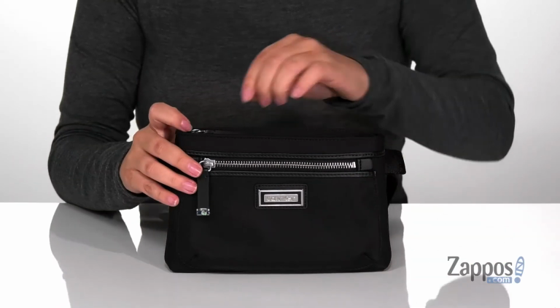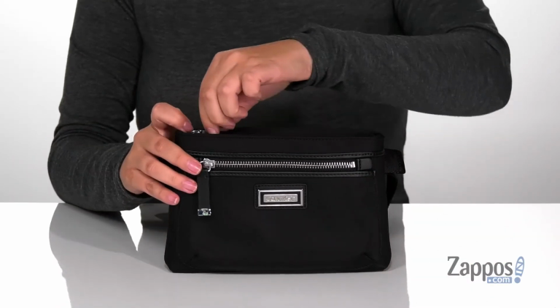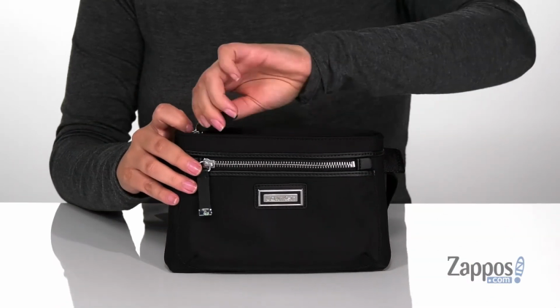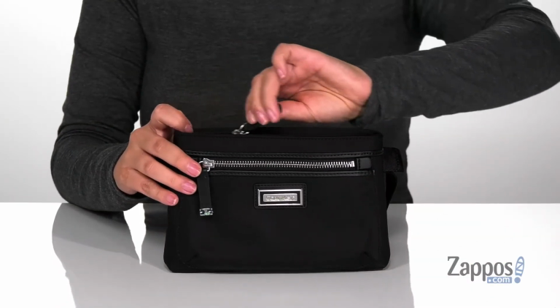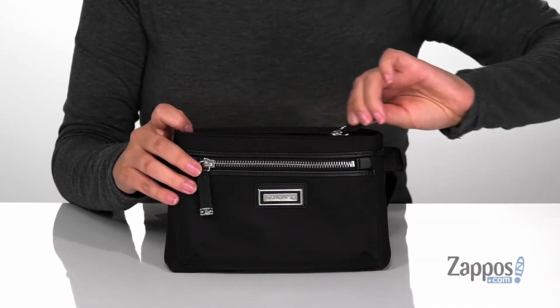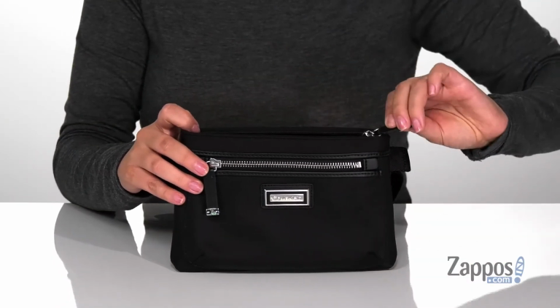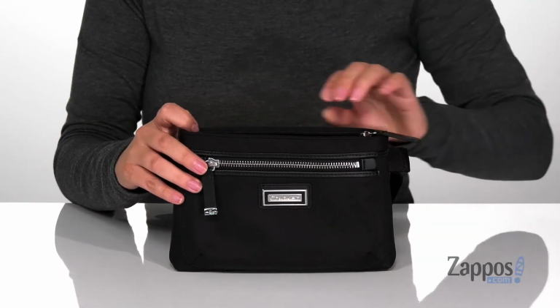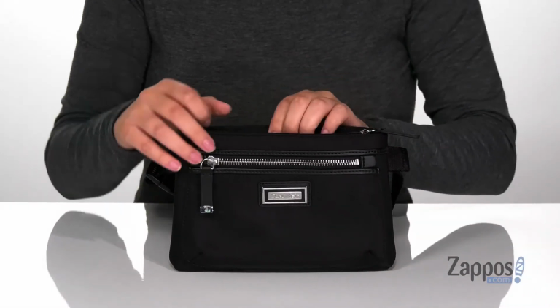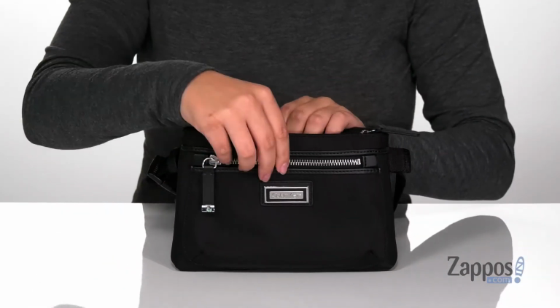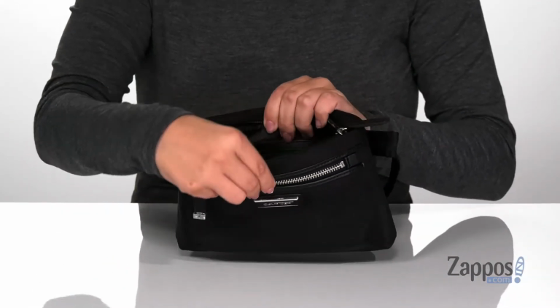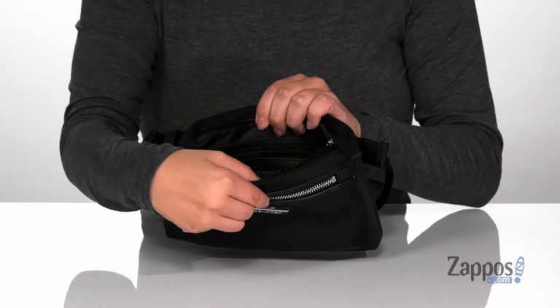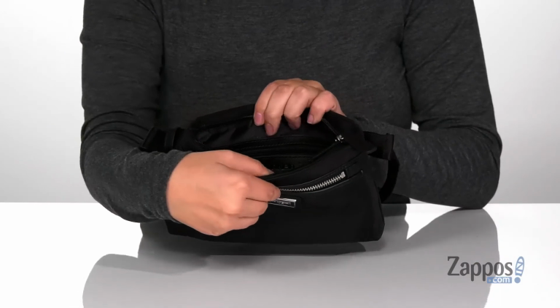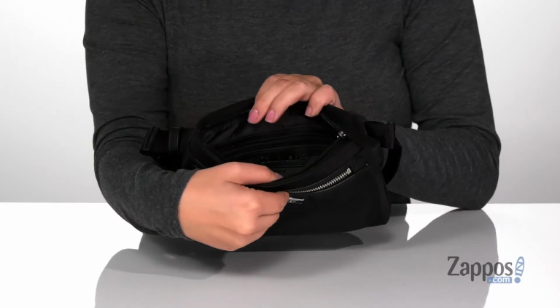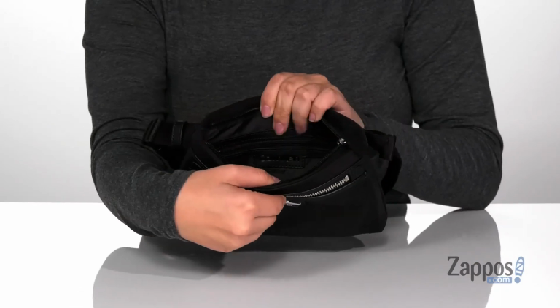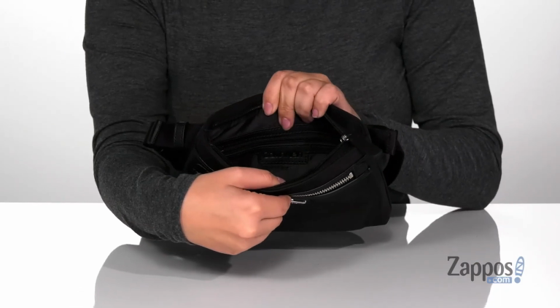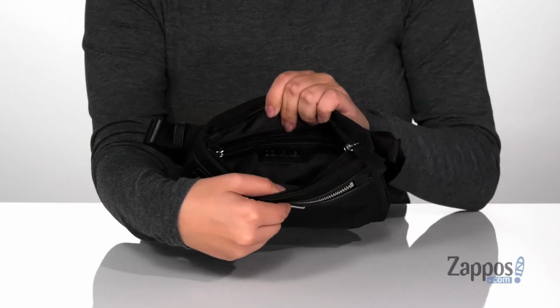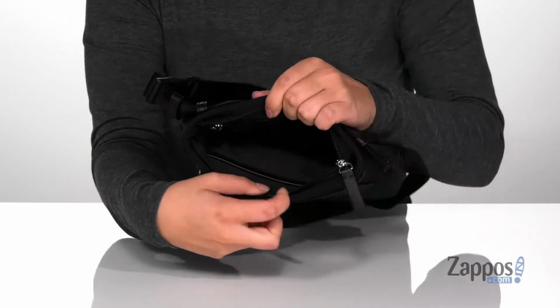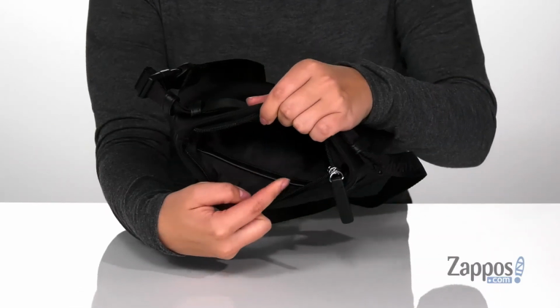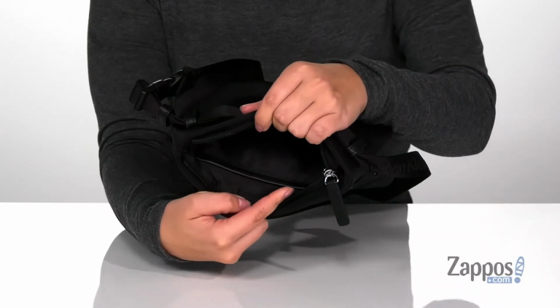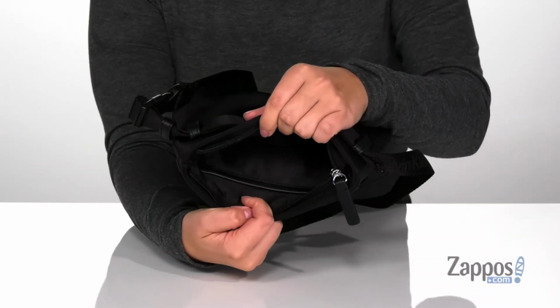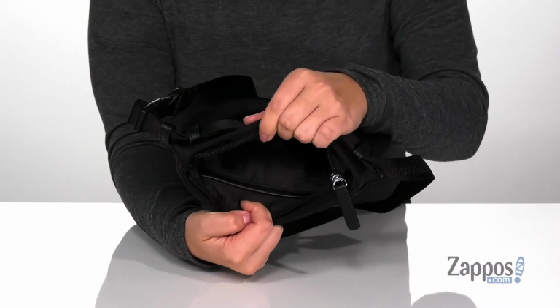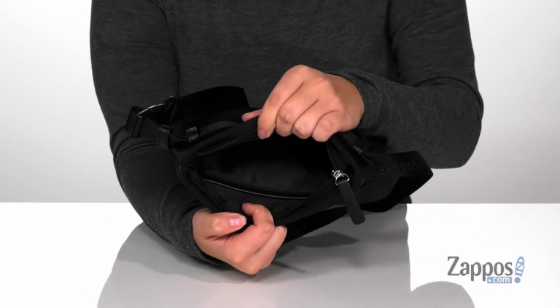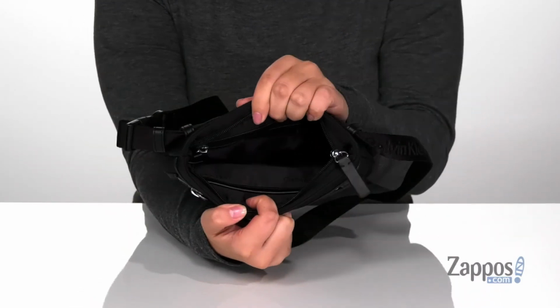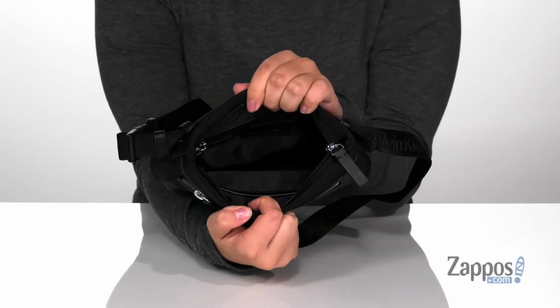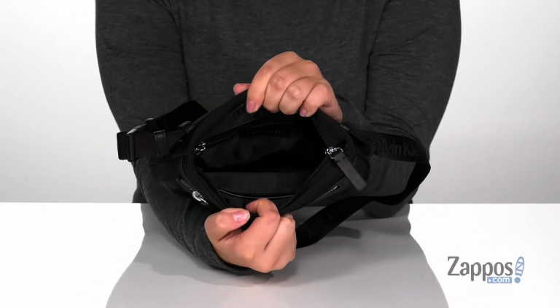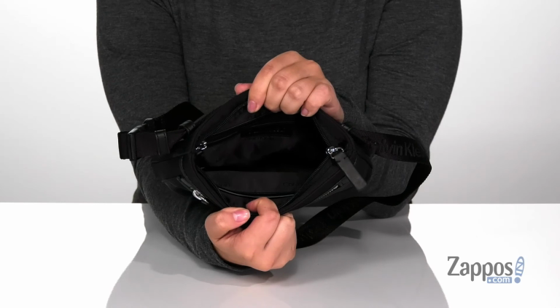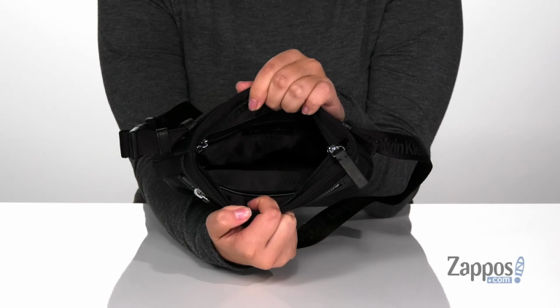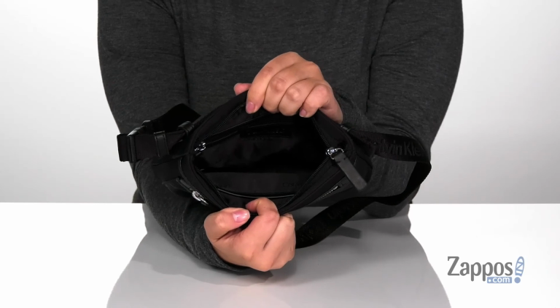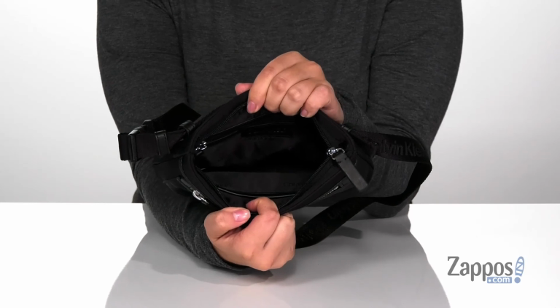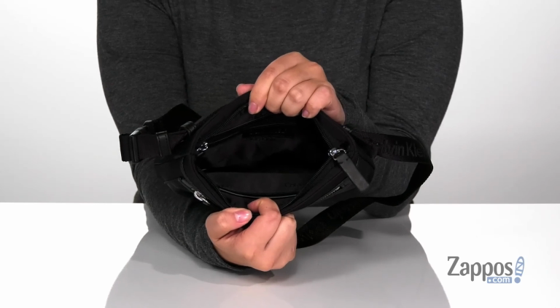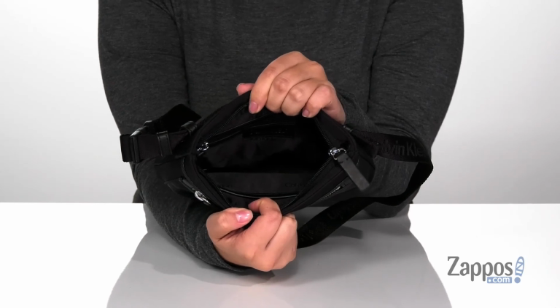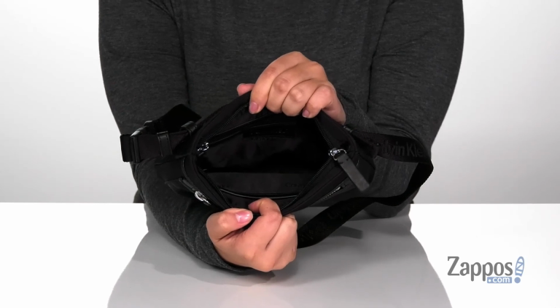The top has a zip closure and it's gonna open up pretty easily. Inside on that back wall is a smaller zip pocket and on that front wall is a slip pocket. This bag is big enough for your phone, keys and wallet.